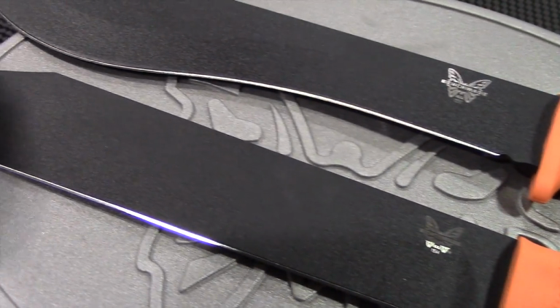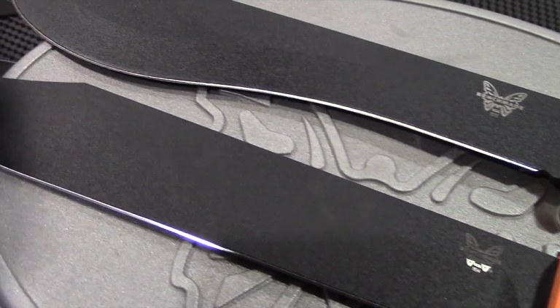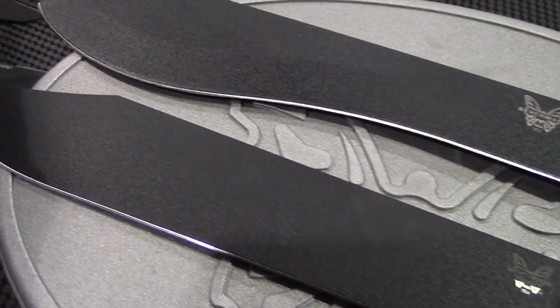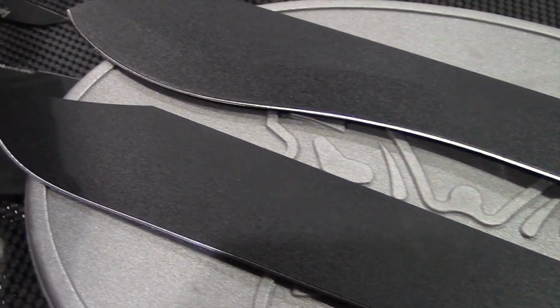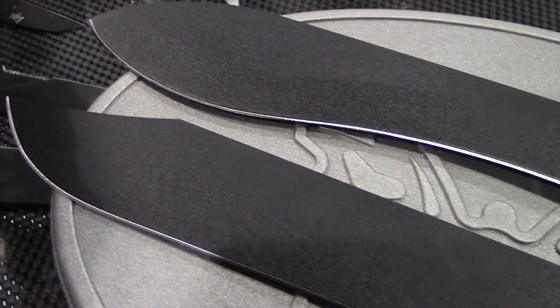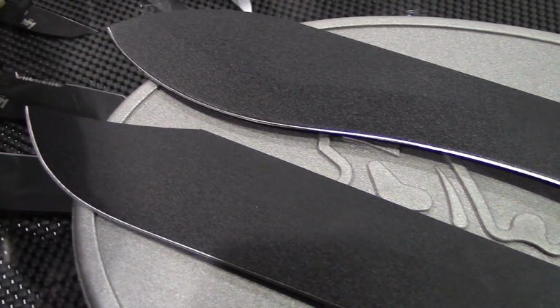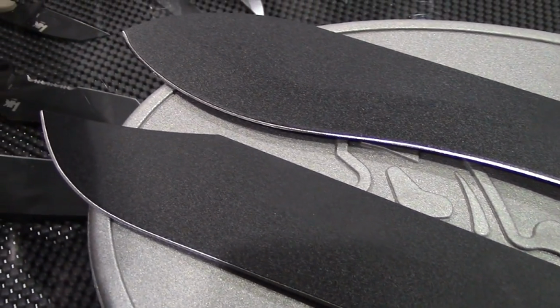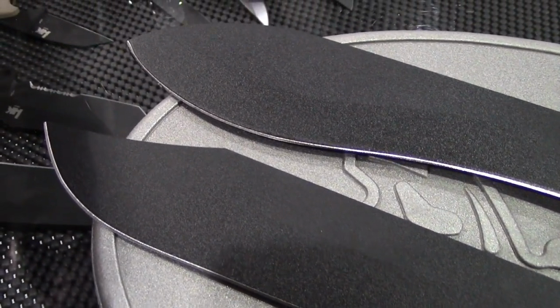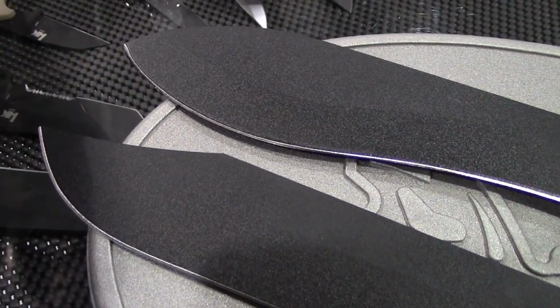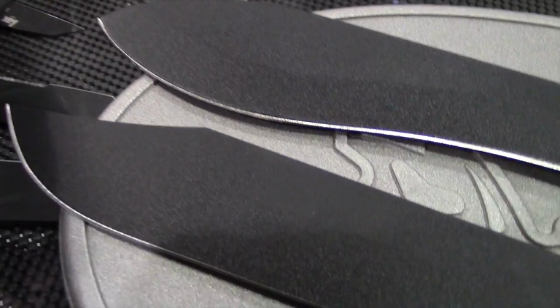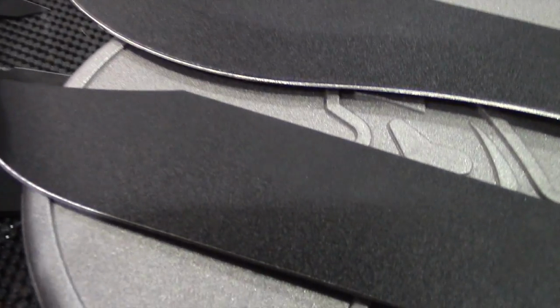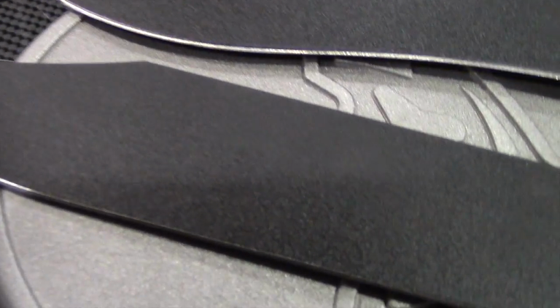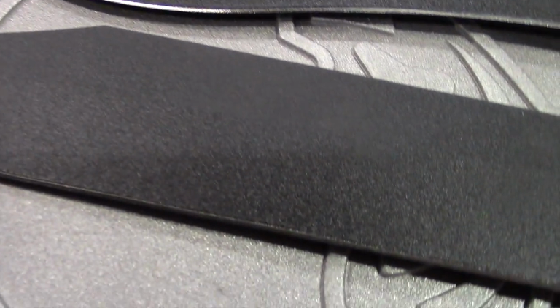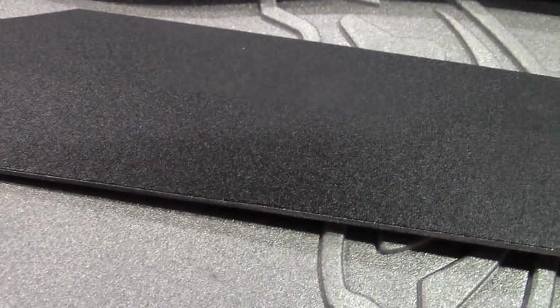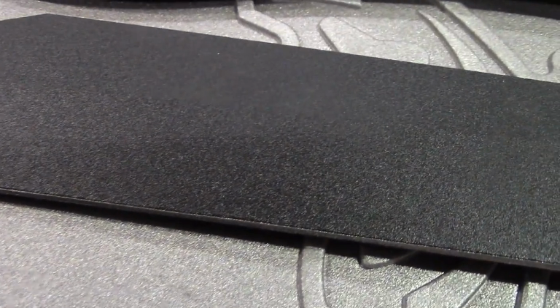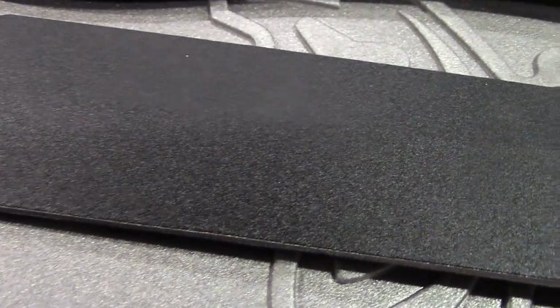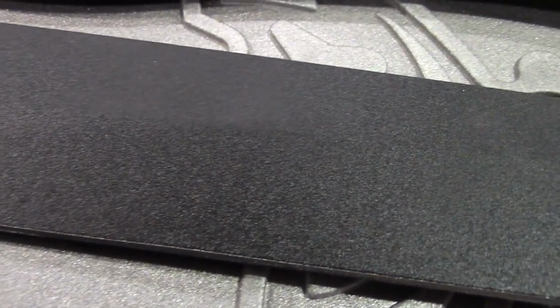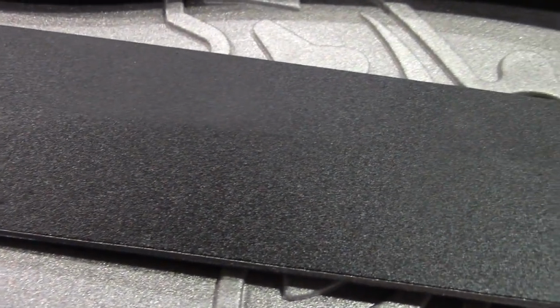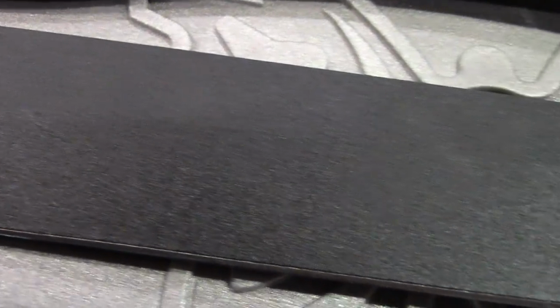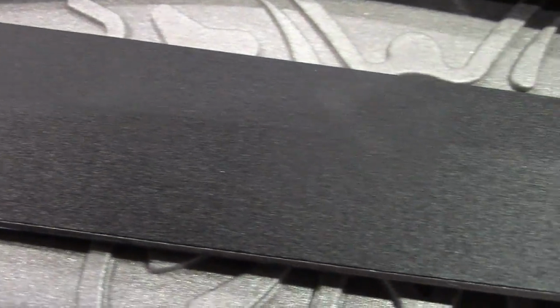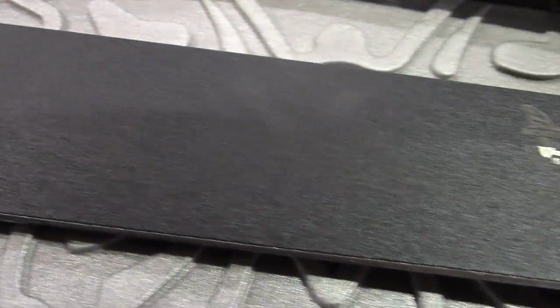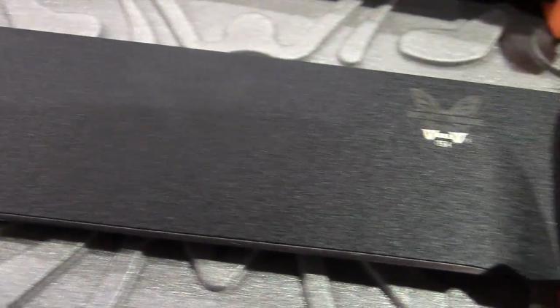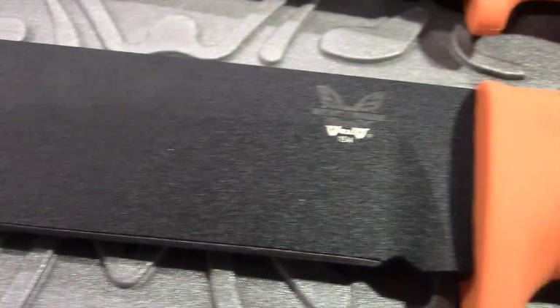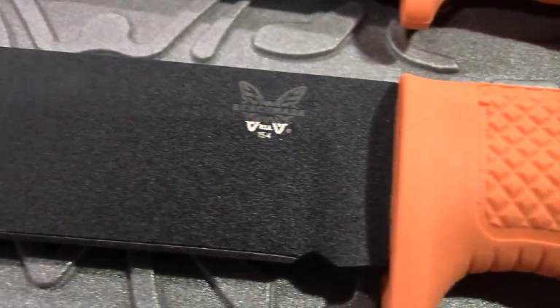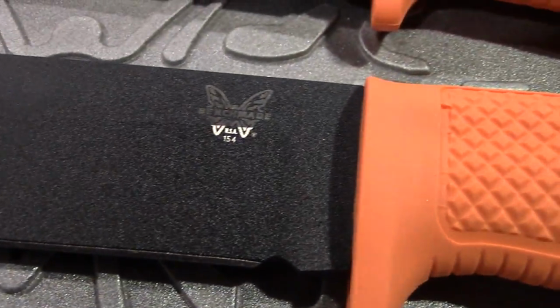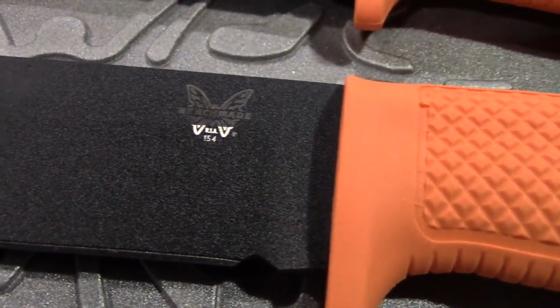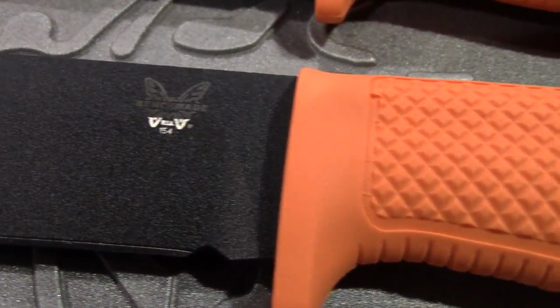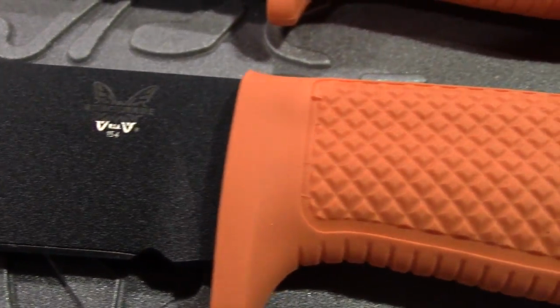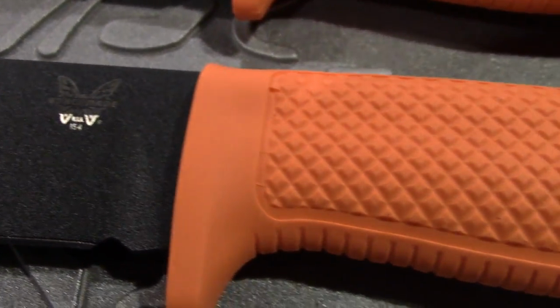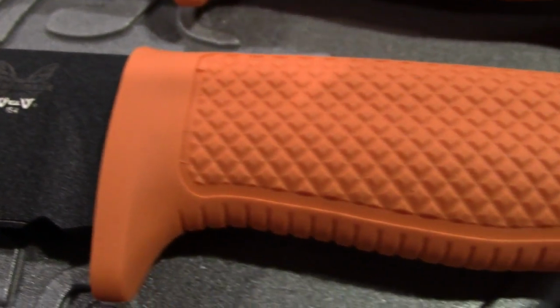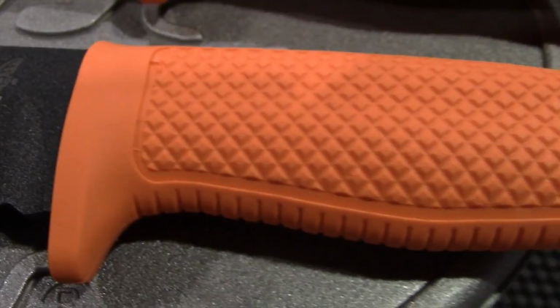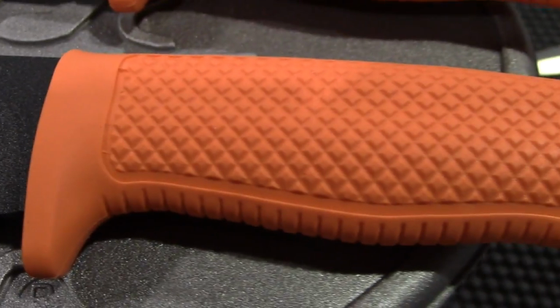And then, of course, the orange Santoprene handle. They both come with two different leather sheaths for retention, so you can carry it or put it in a pack.